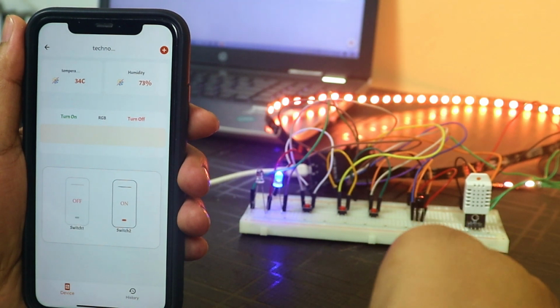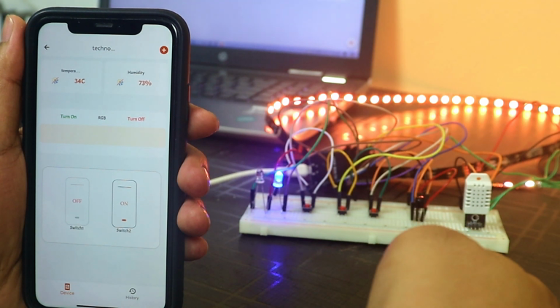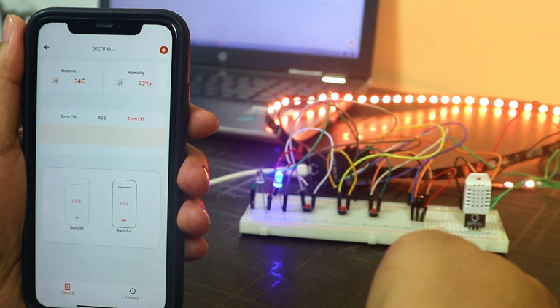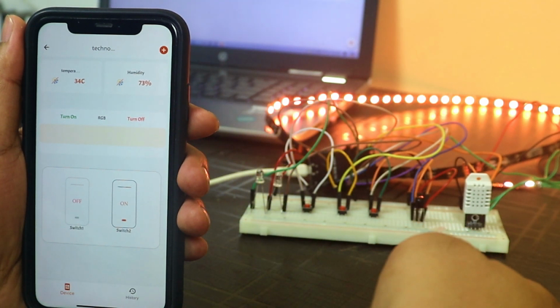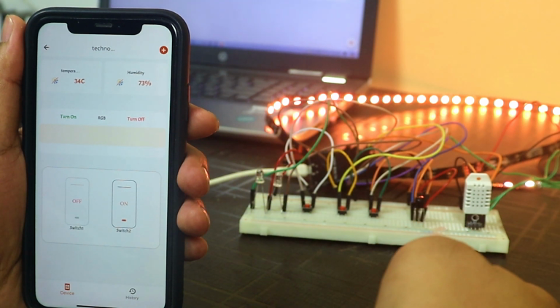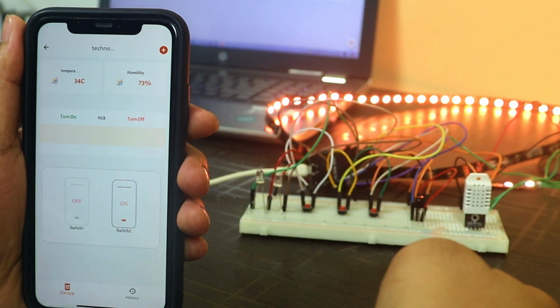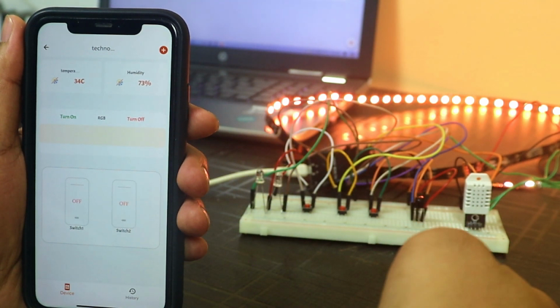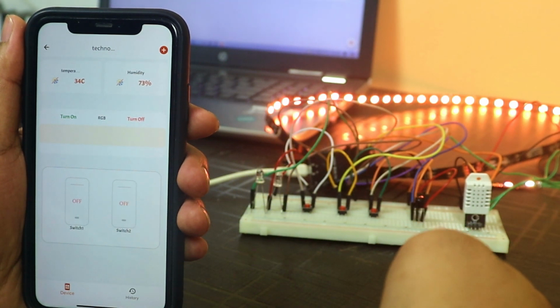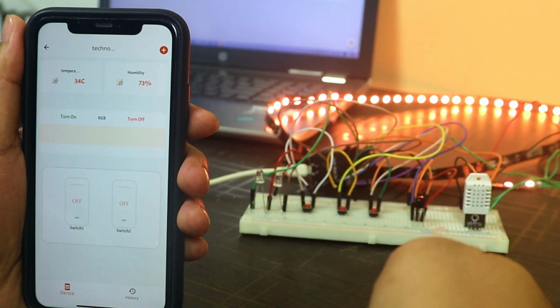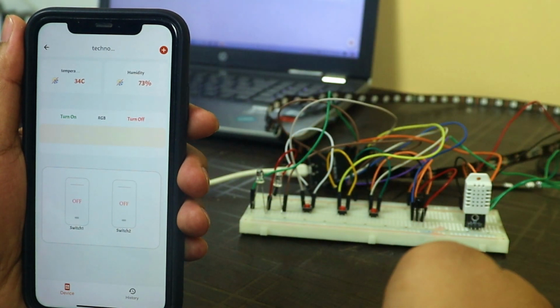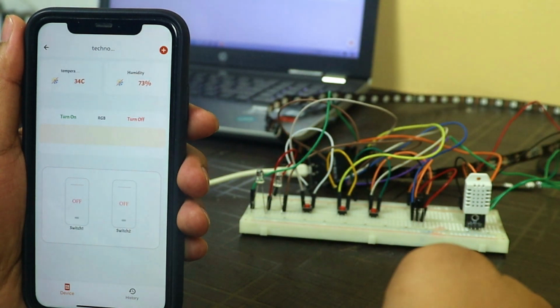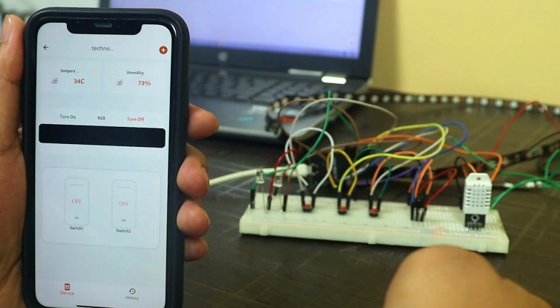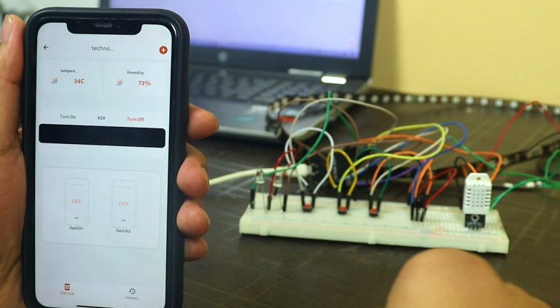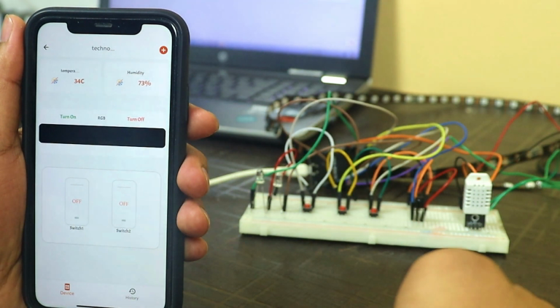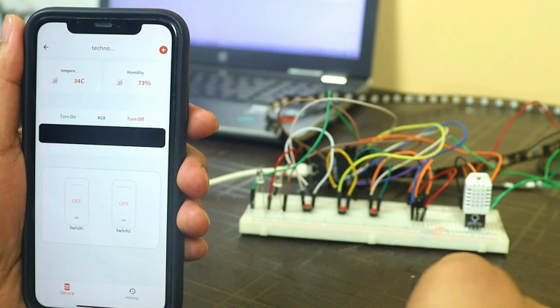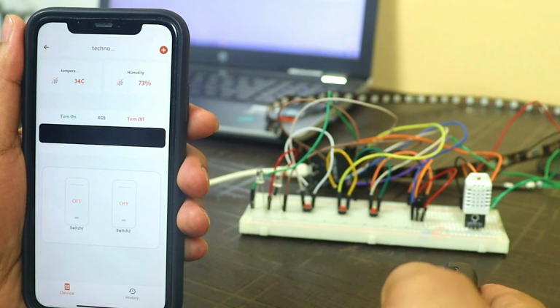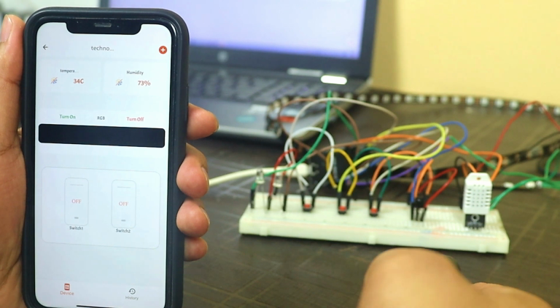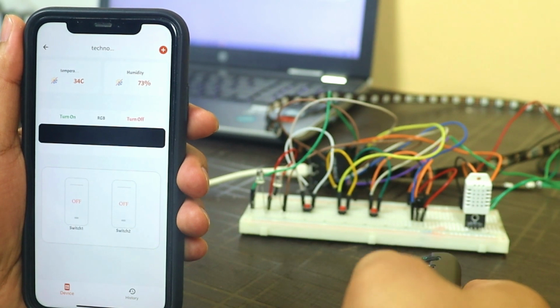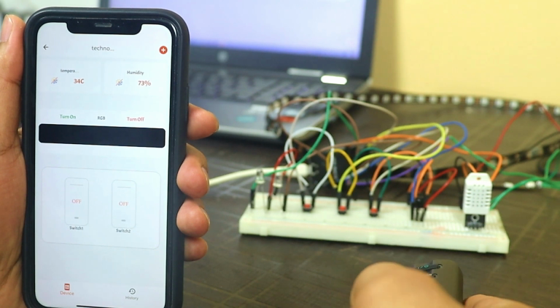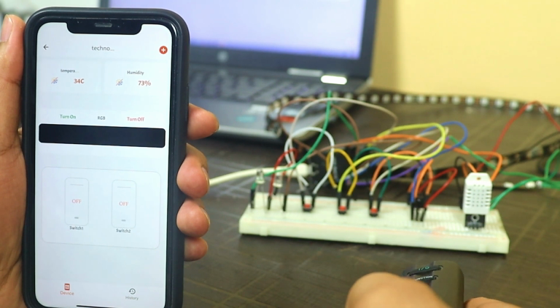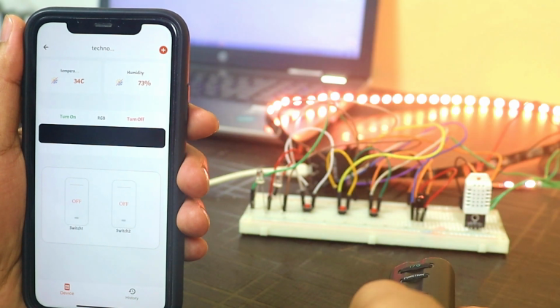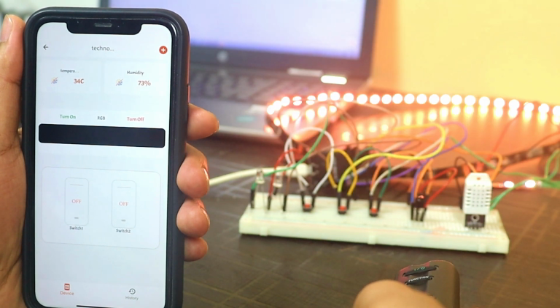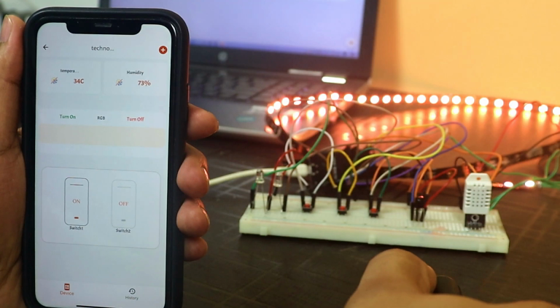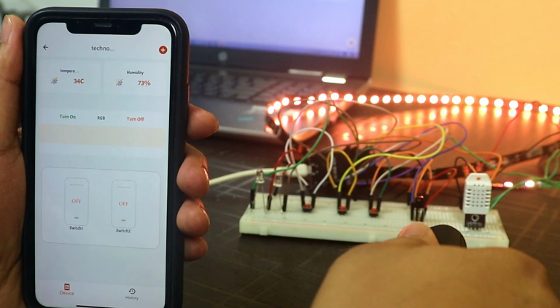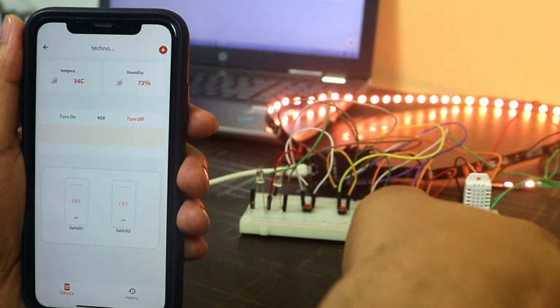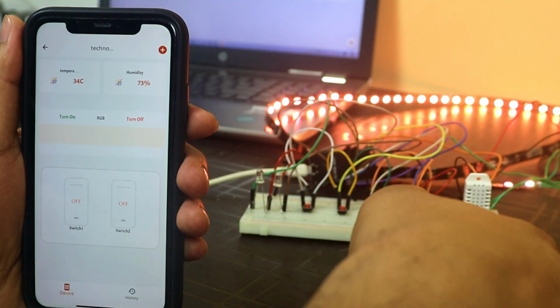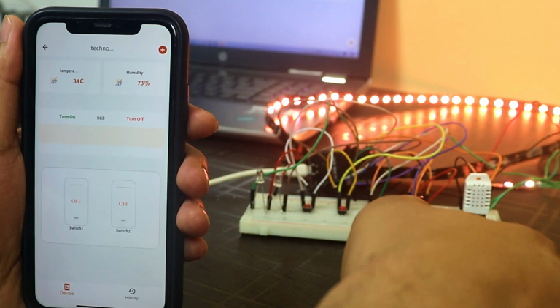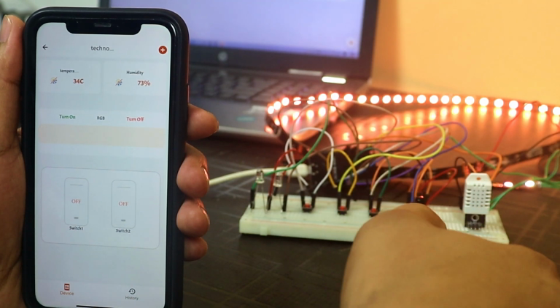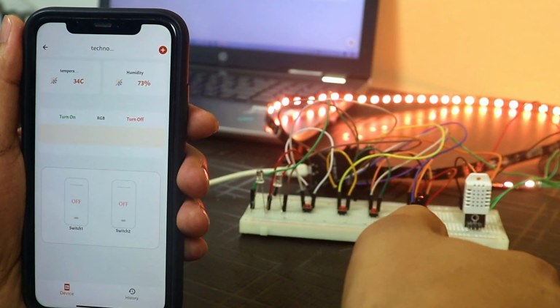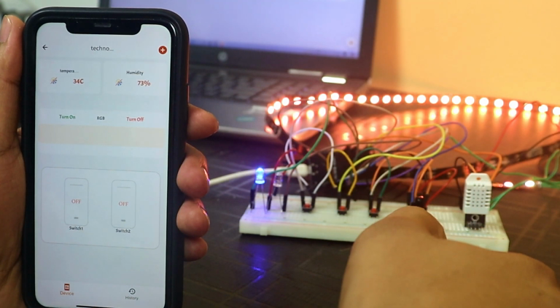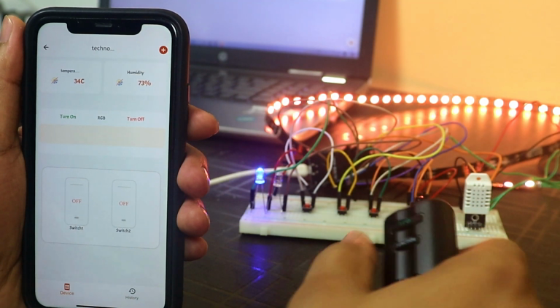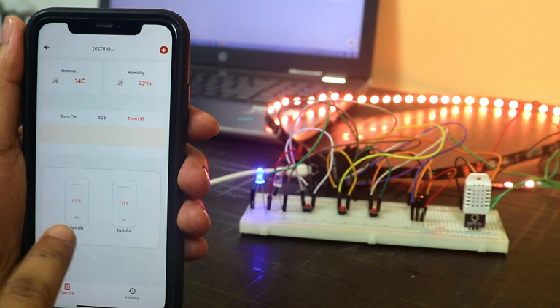We have successfully added IR remote buttons for switch 1, switch 2, and RGB. Now we can easily control all devices from this IR remote. As you can see, I am able to control the switches and RGB LED strip from this IR remote.